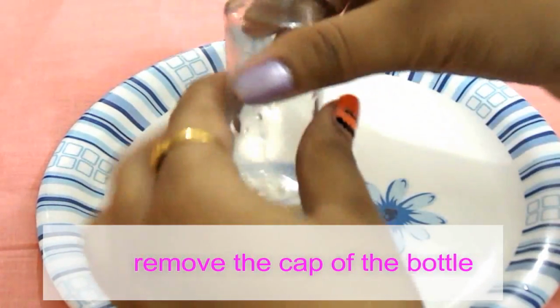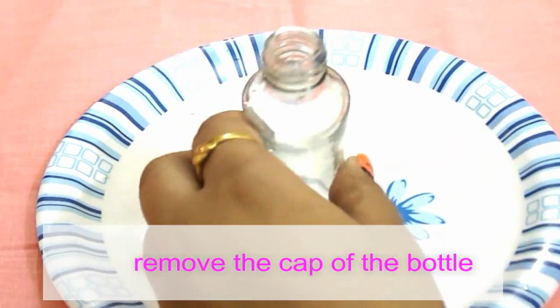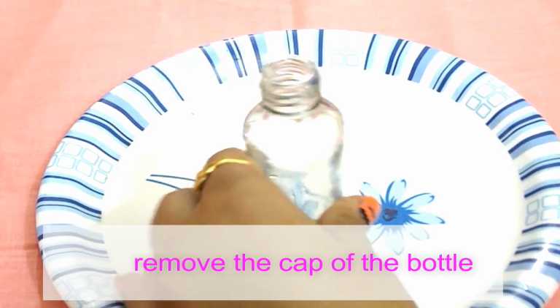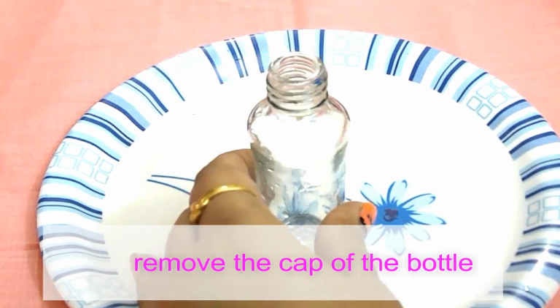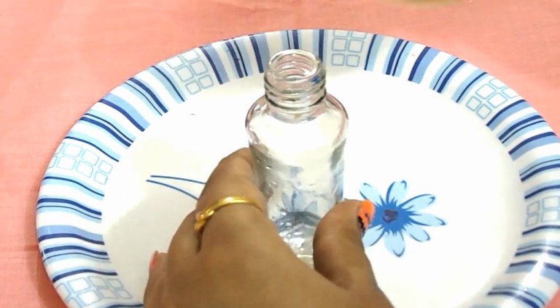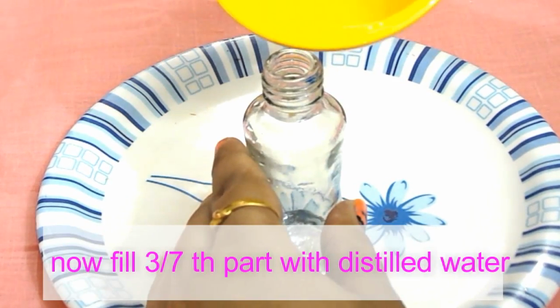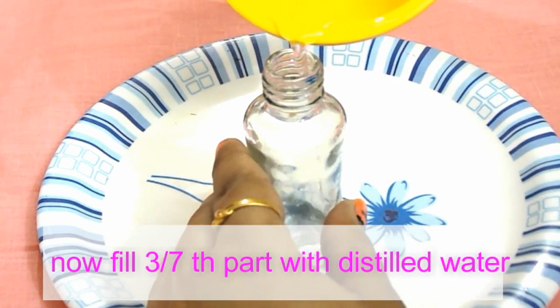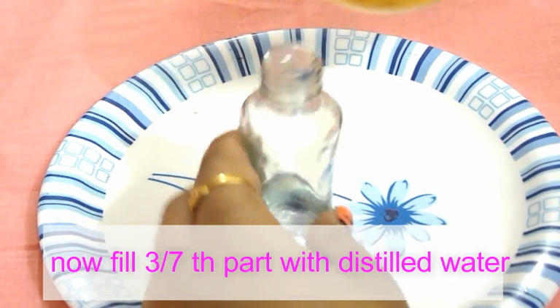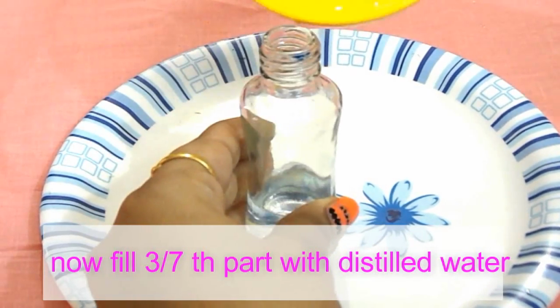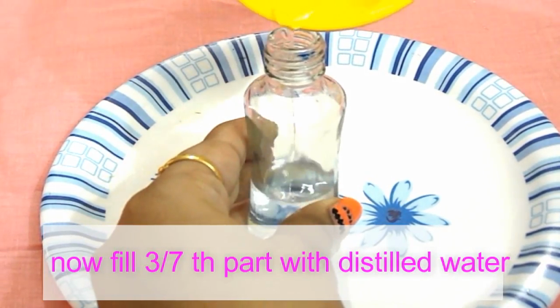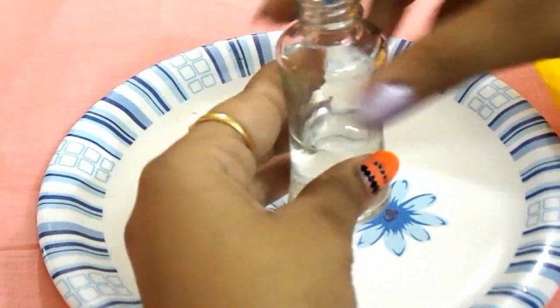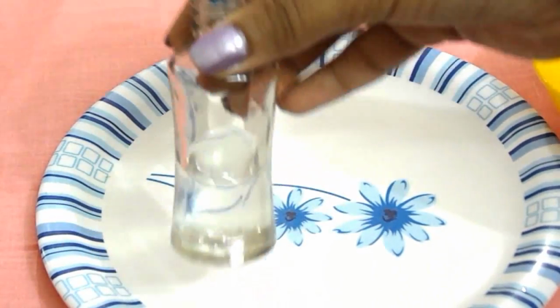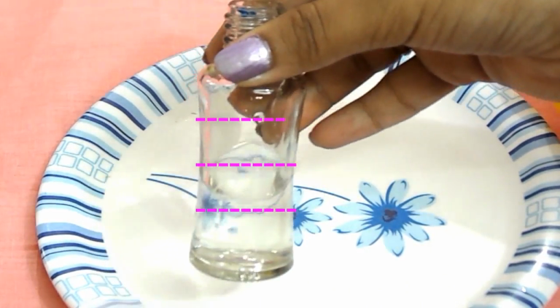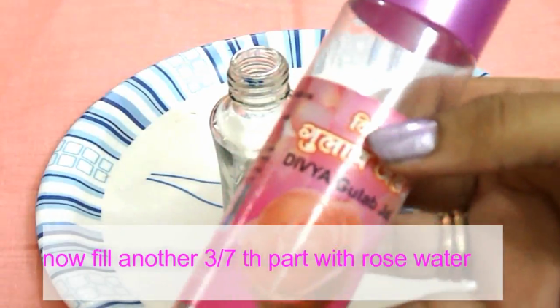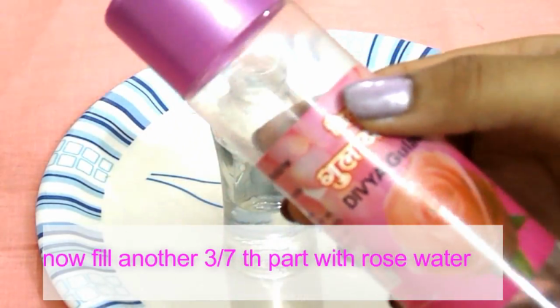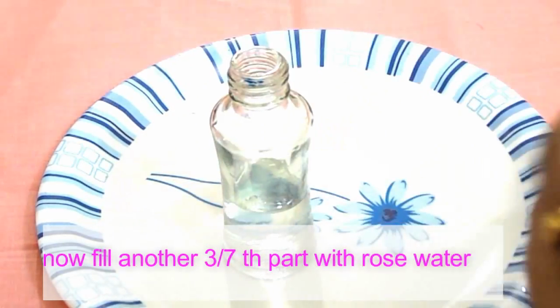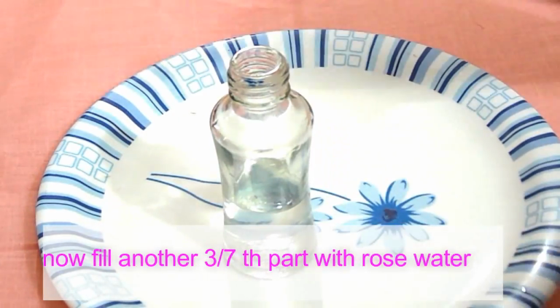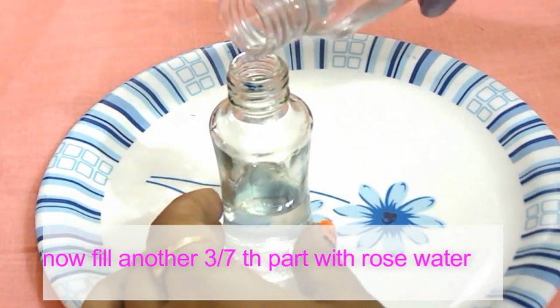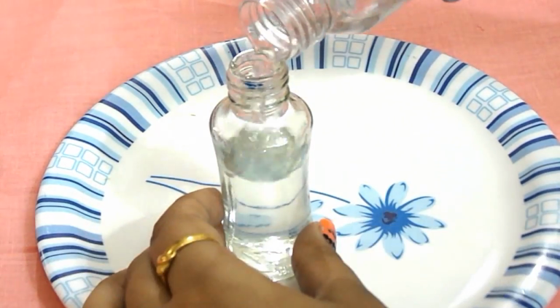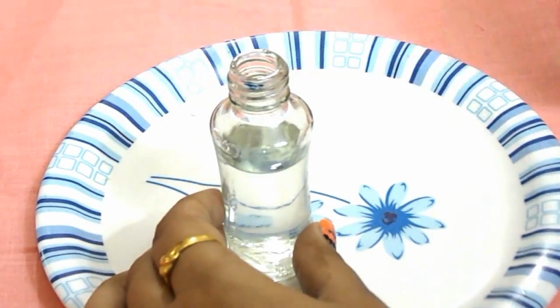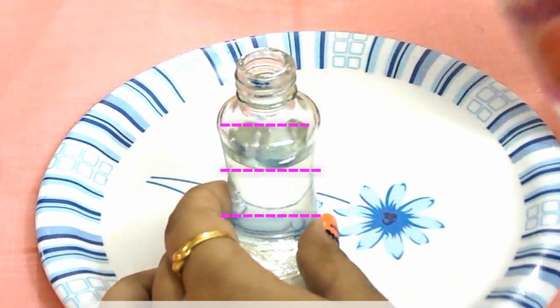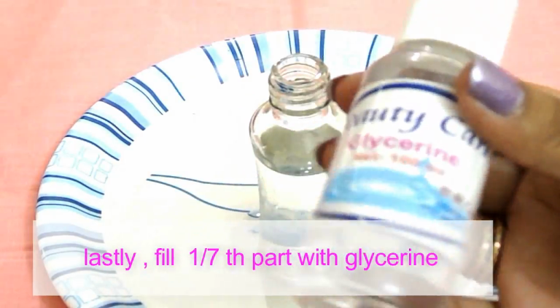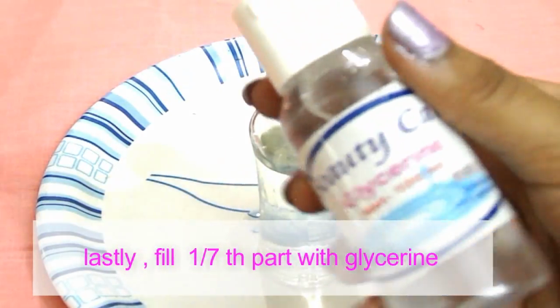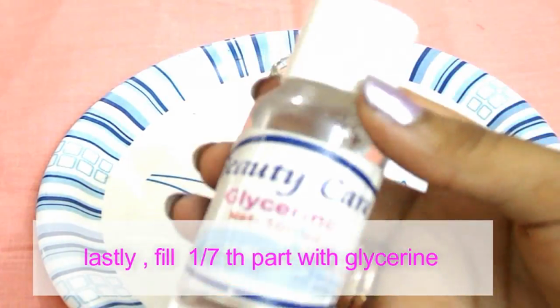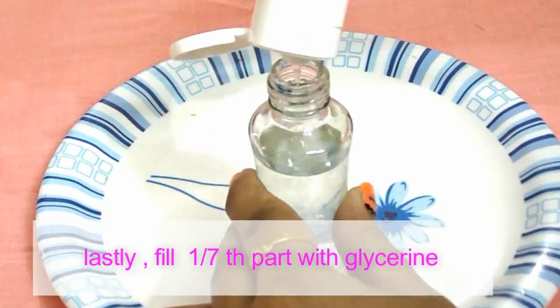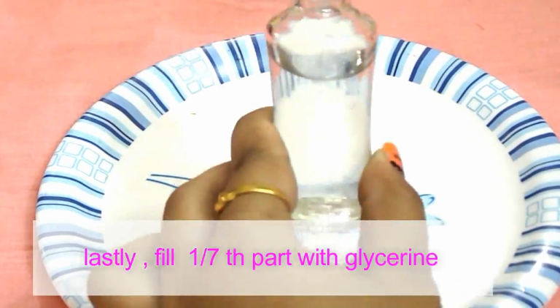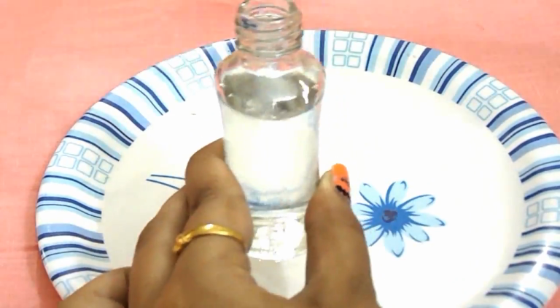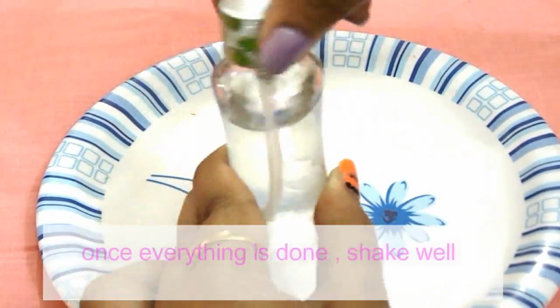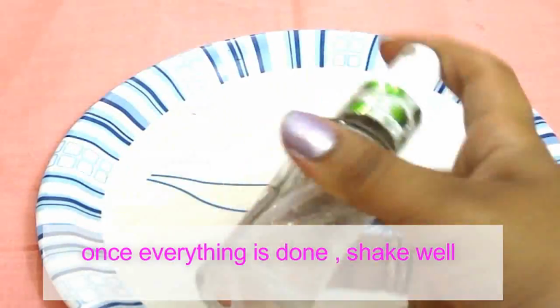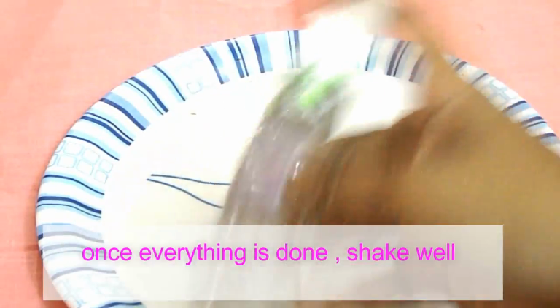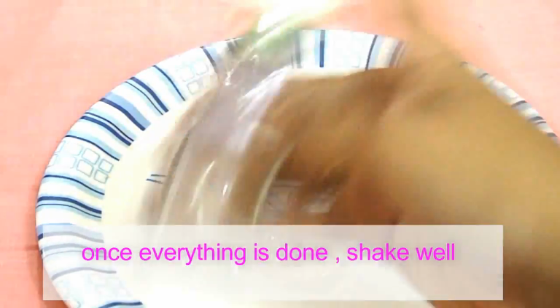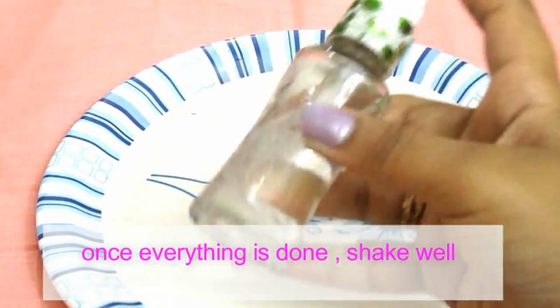Now remove the cap of the bottle. Fill three parts with distilled water, then fill another three parts with rose water. Lastly, fill one part of the bottle with glycerin. Once everything is done, shake well.